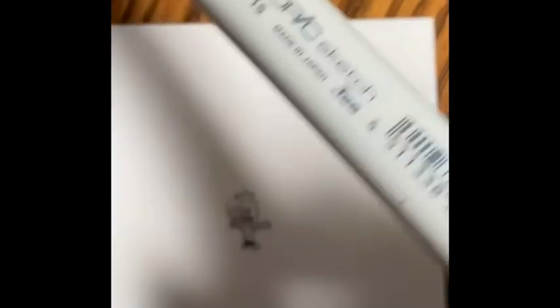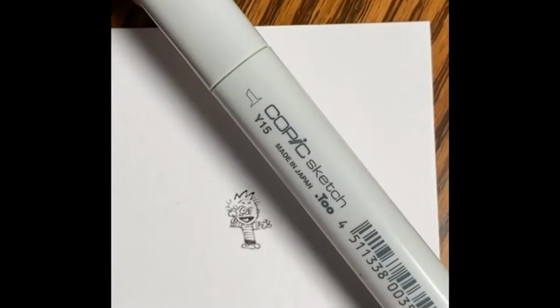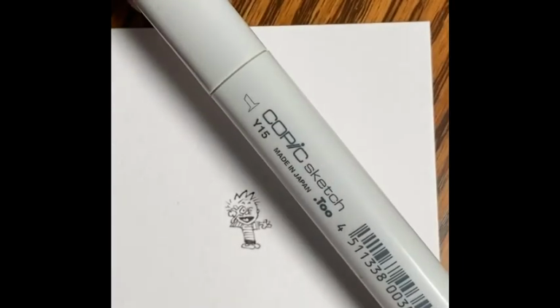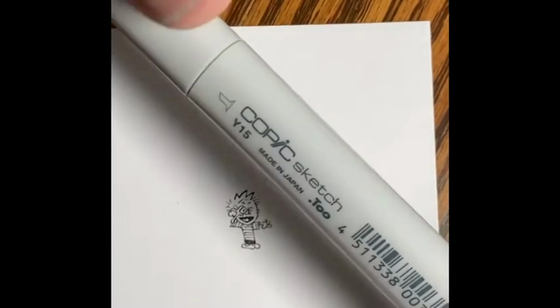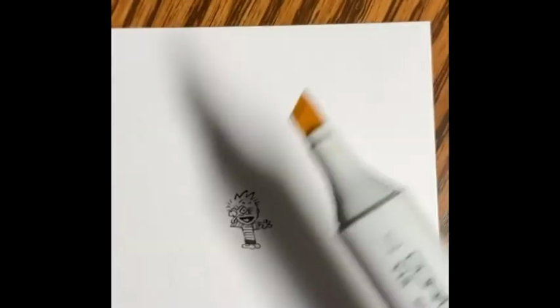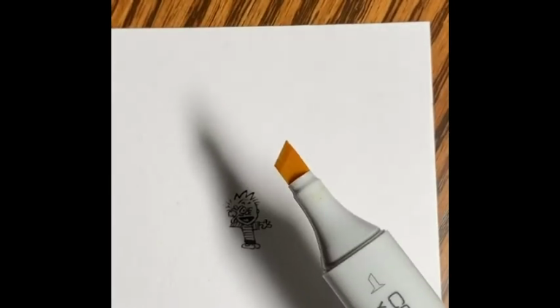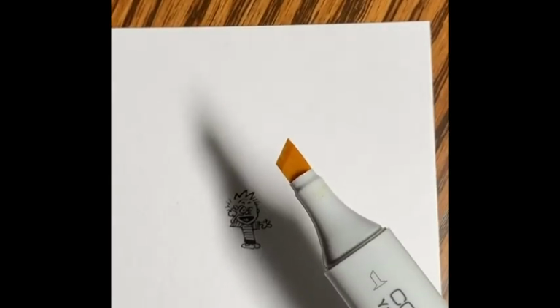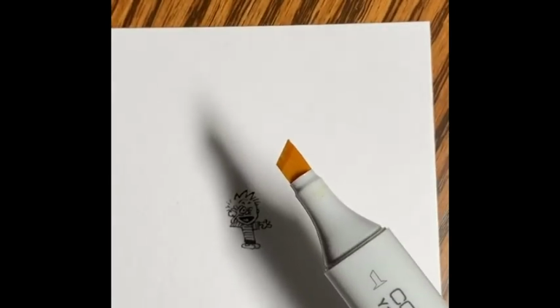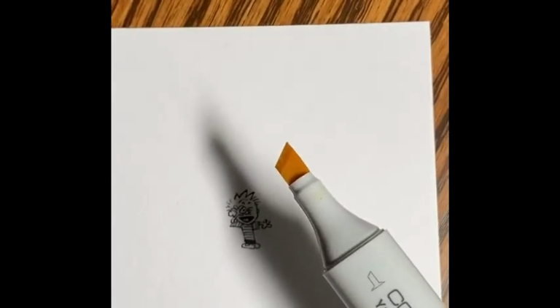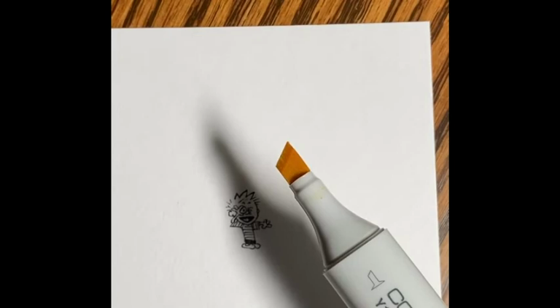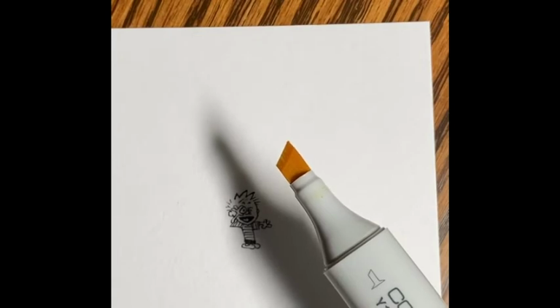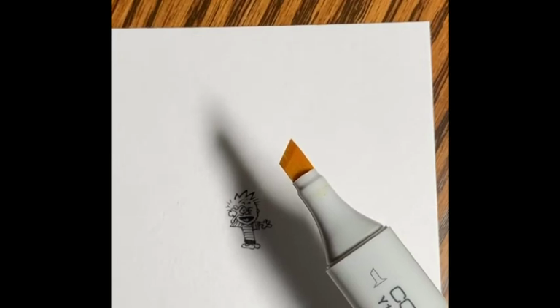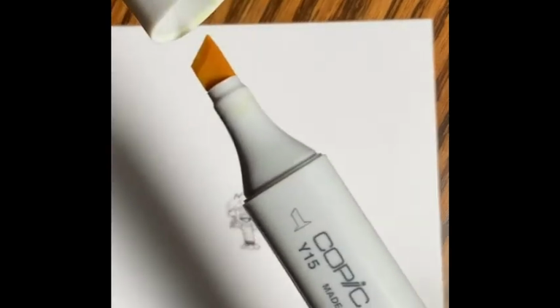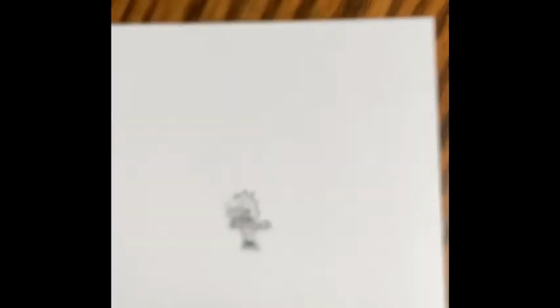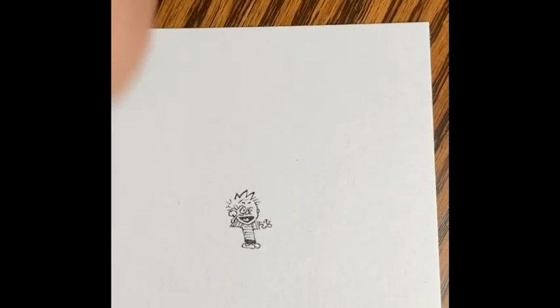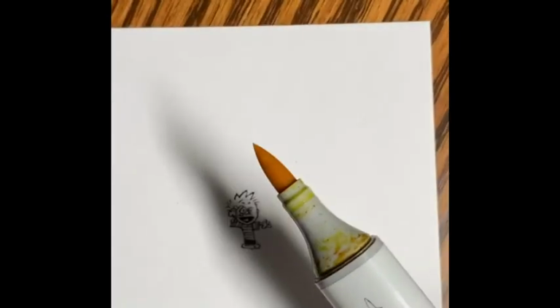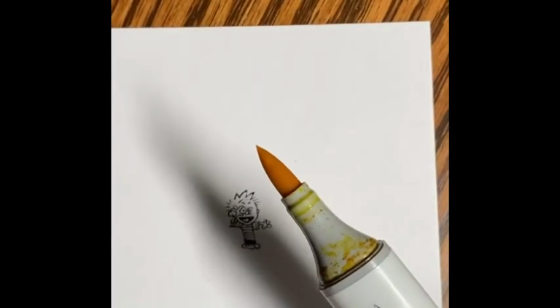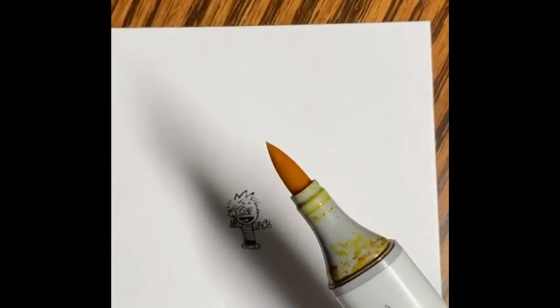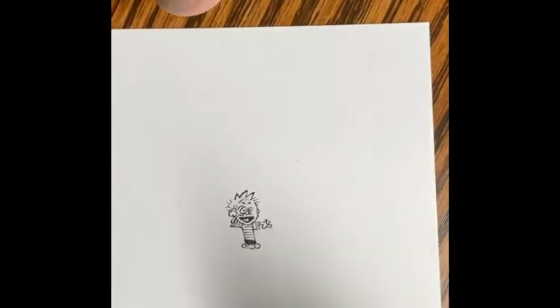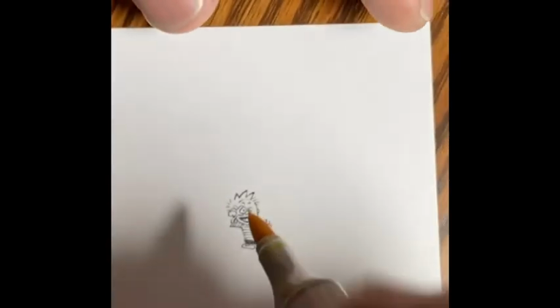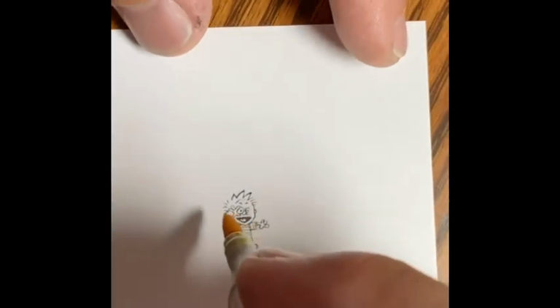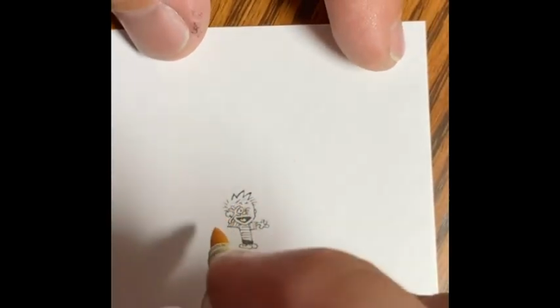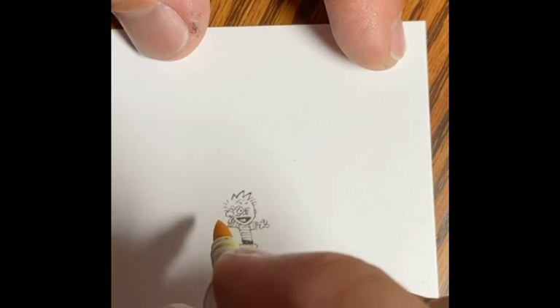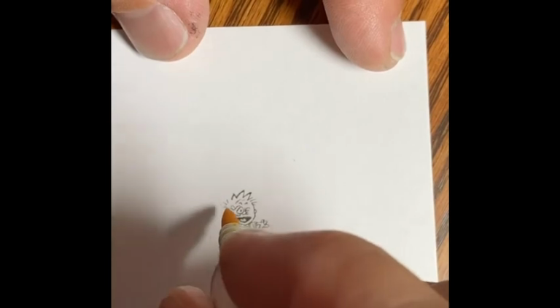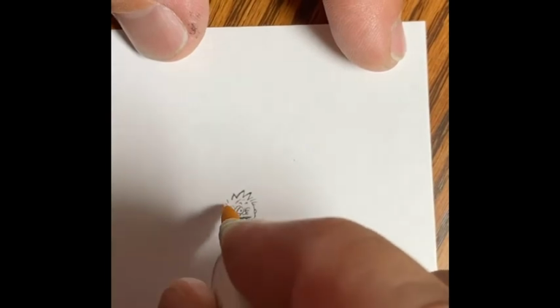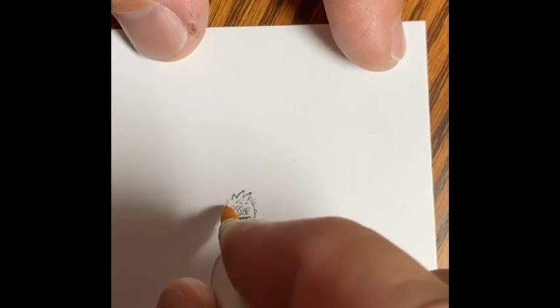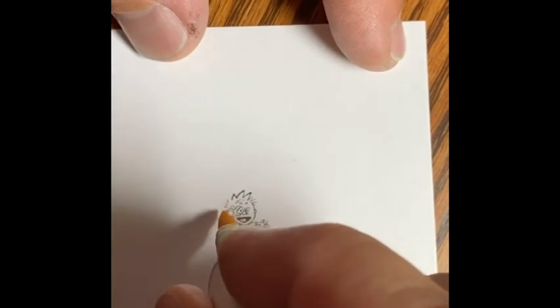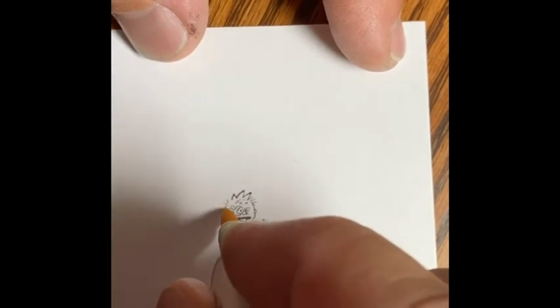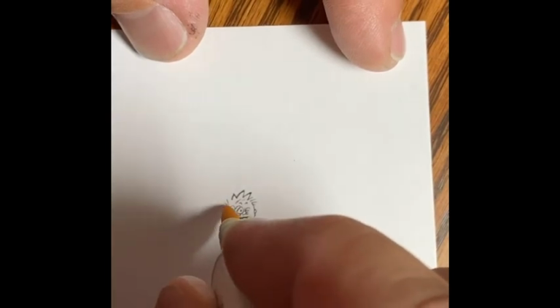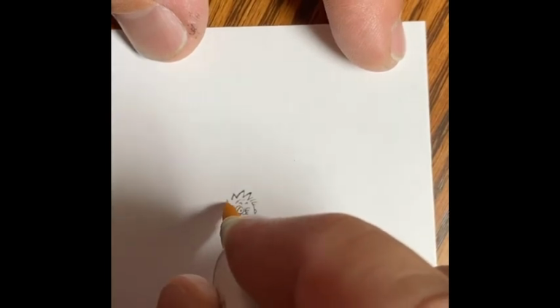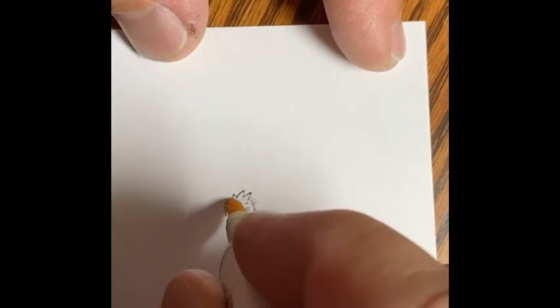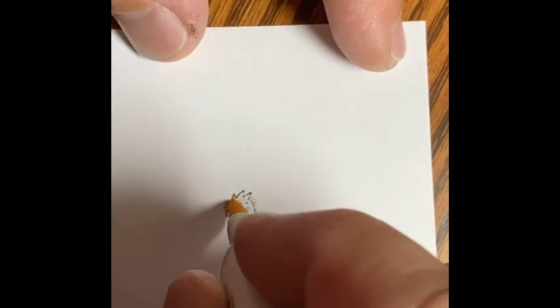Now I'm moving on to coloring. That's my Copic sketch marker there. The broad chisel tip is not used — instead I use this fine tip point, and it allows me to get into those tiny spaces a little easier.